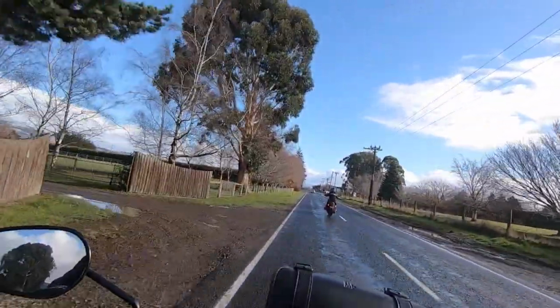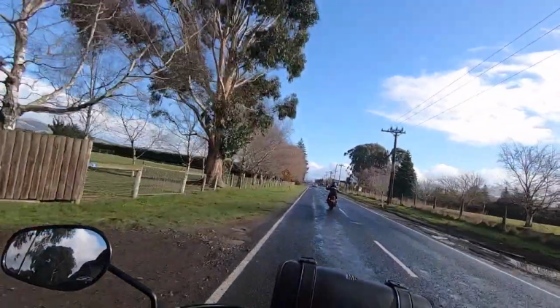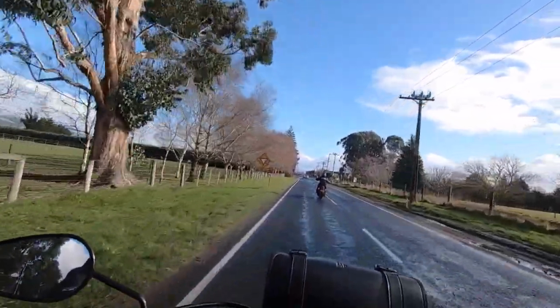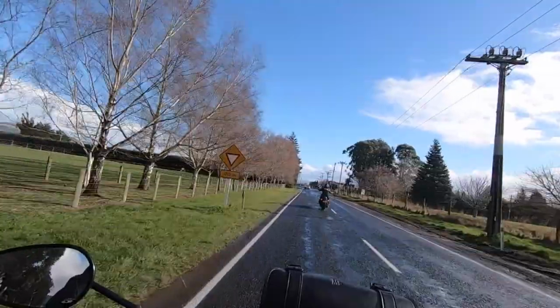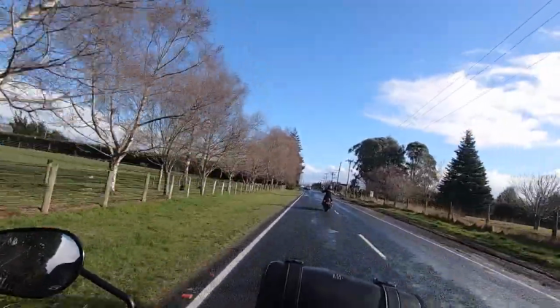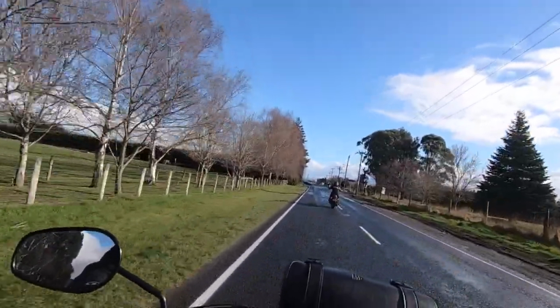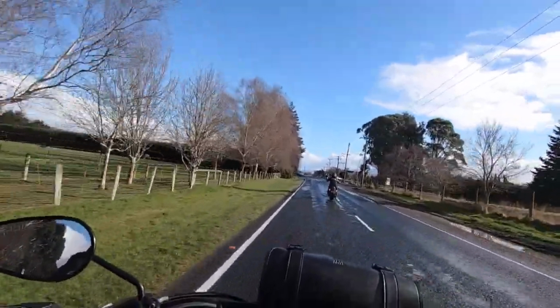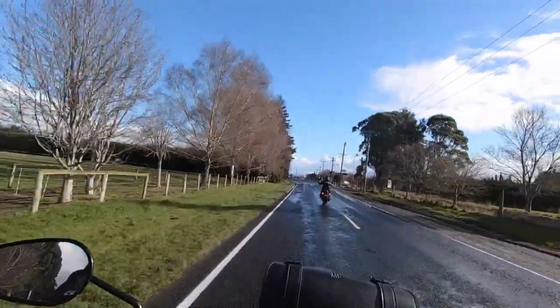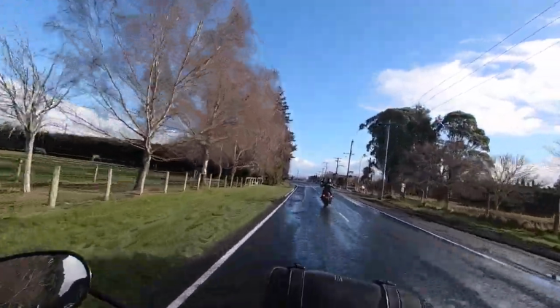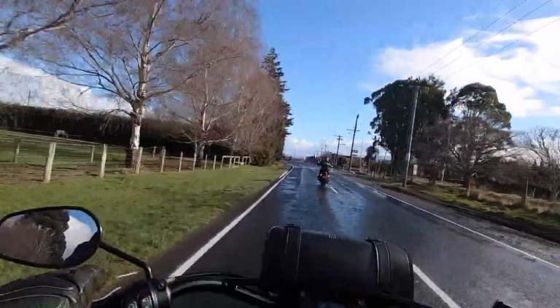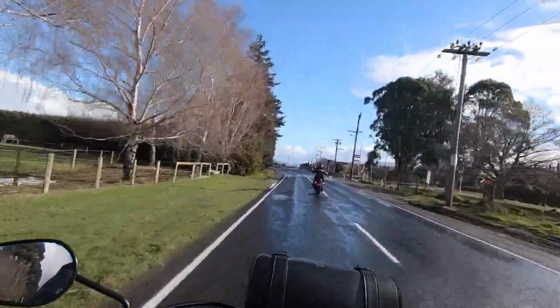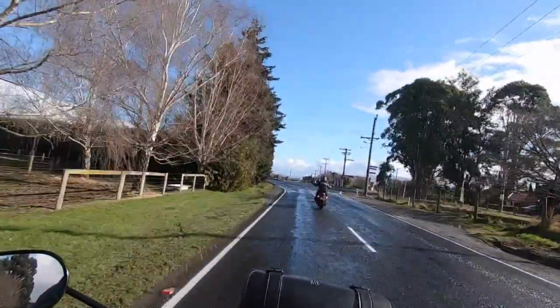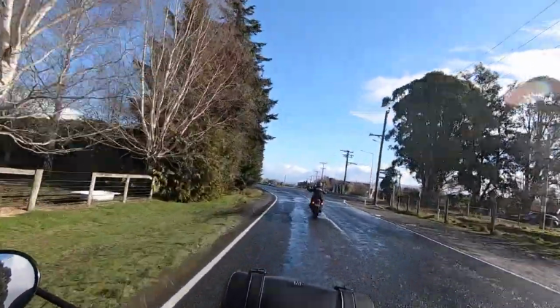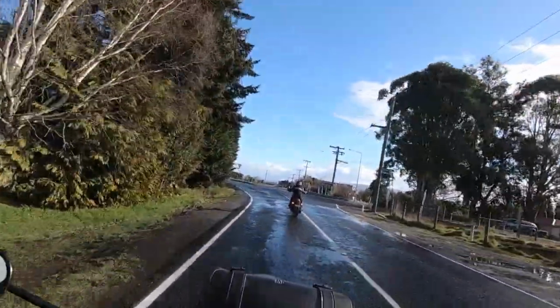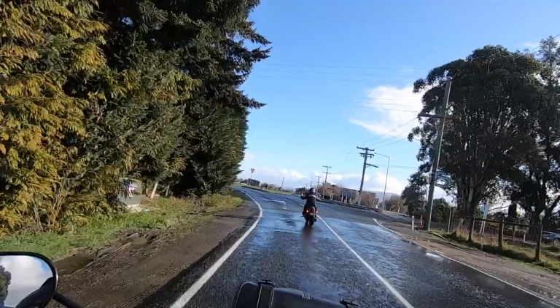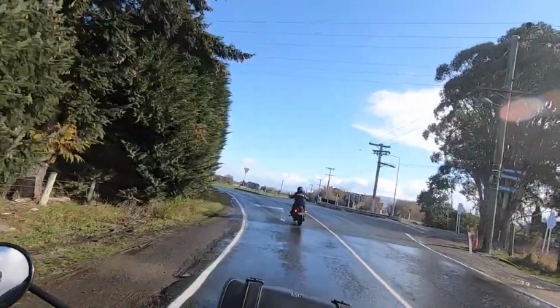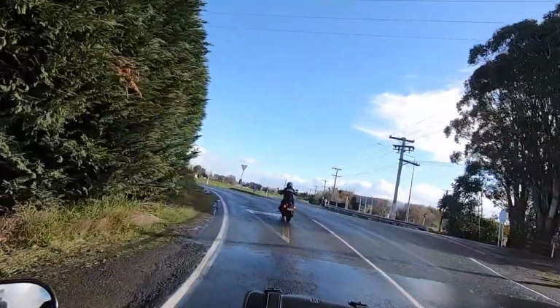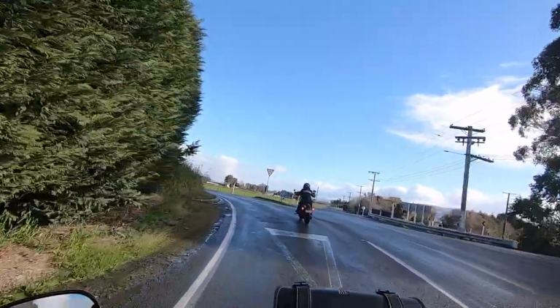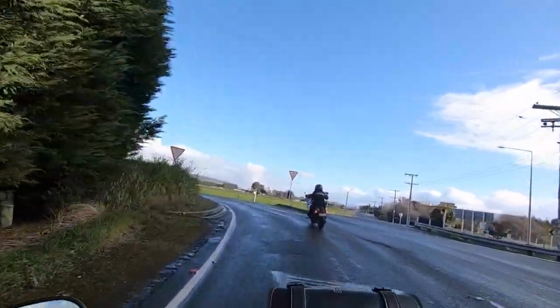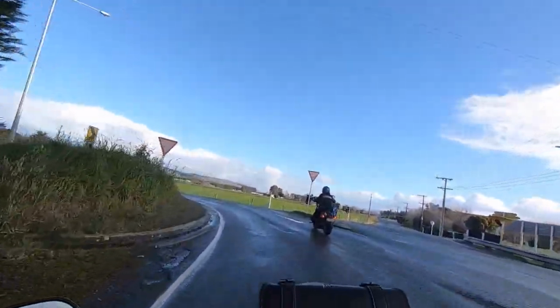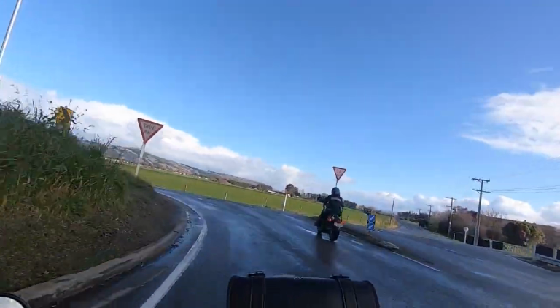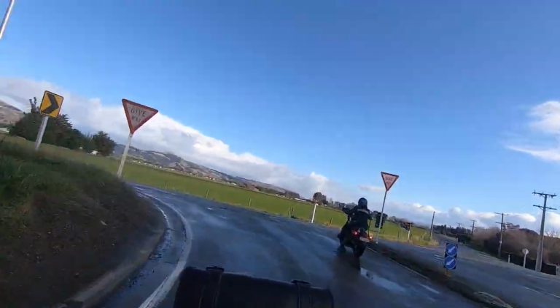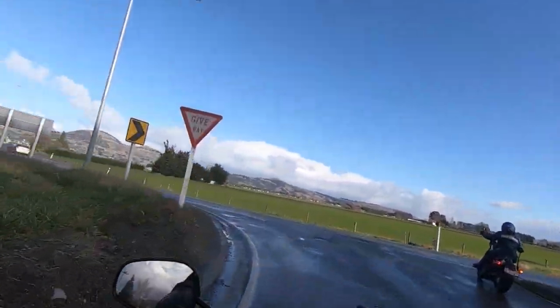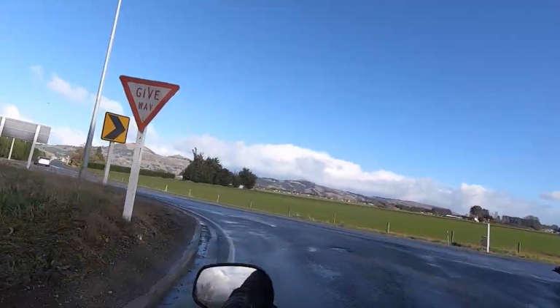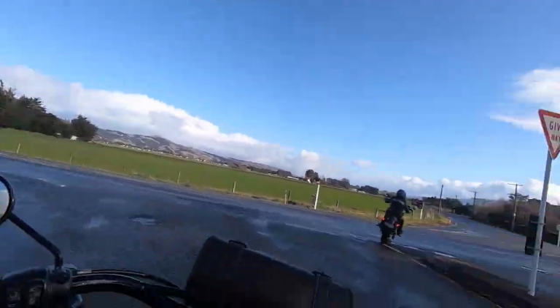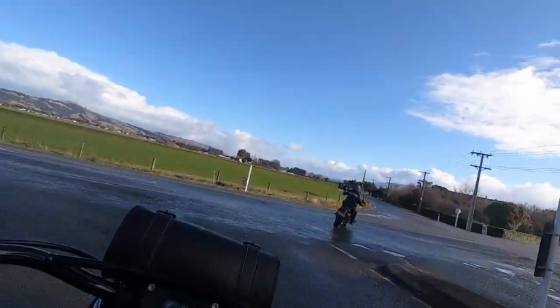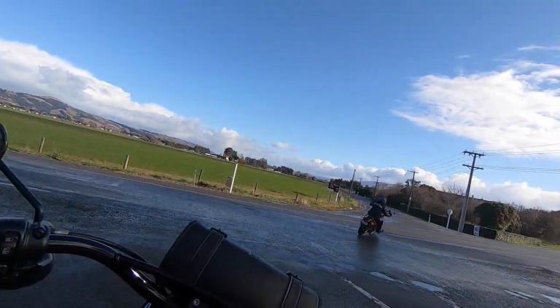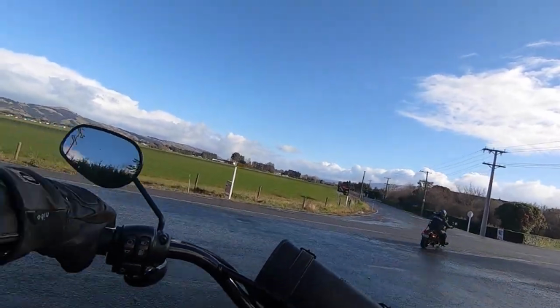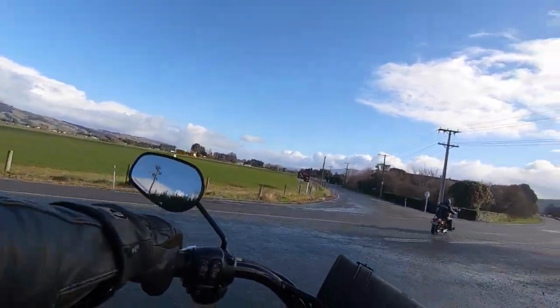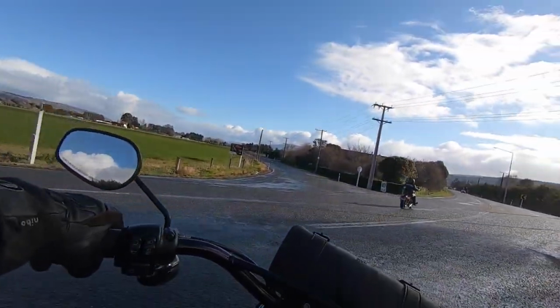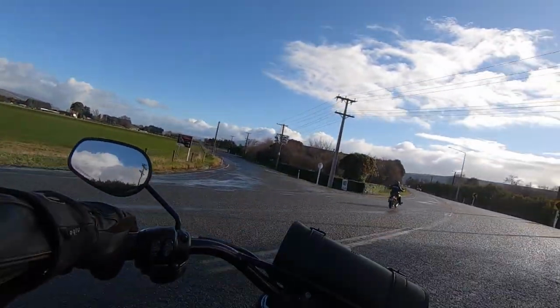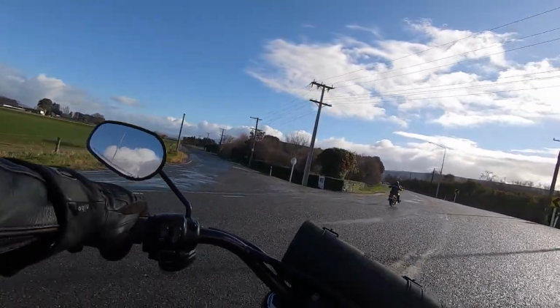Awesome, thanks for that. So definitely not a touring seat for a passenger, but going to be relatively comfortable for short trips — that's the sense that I get.